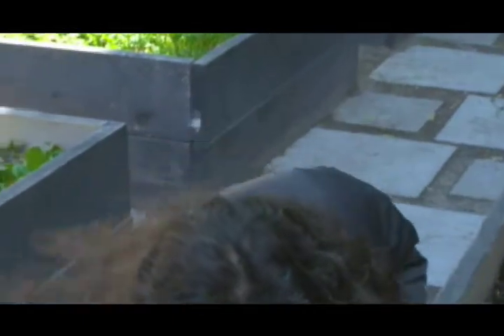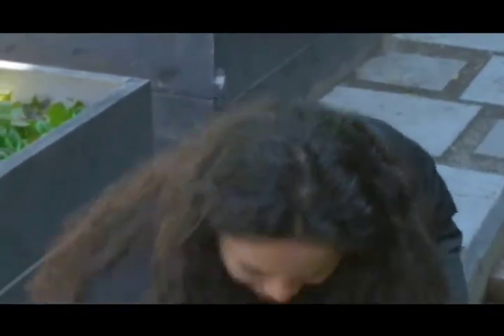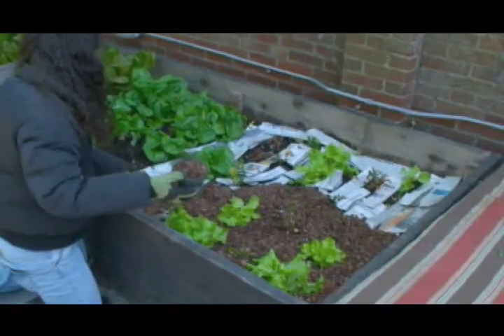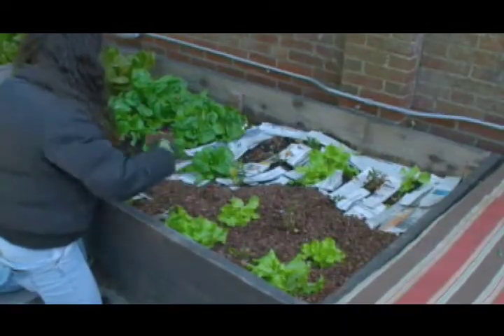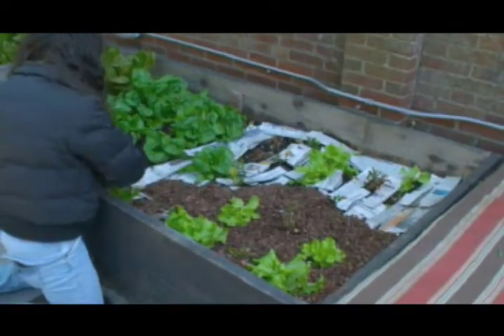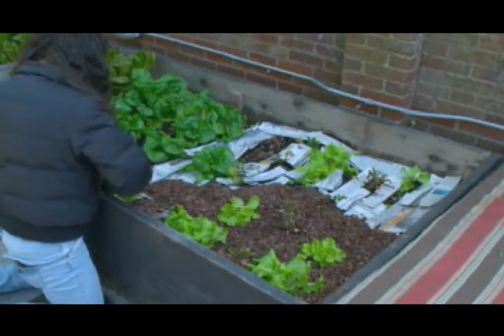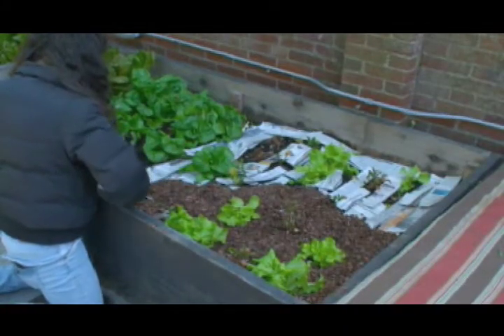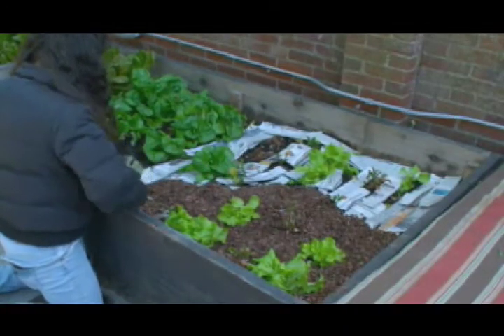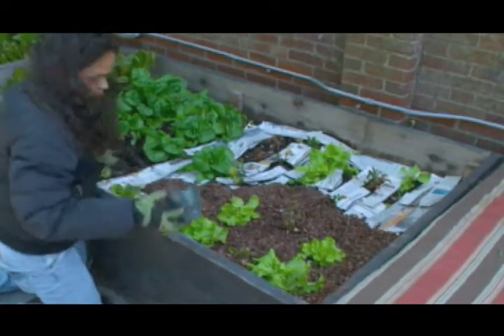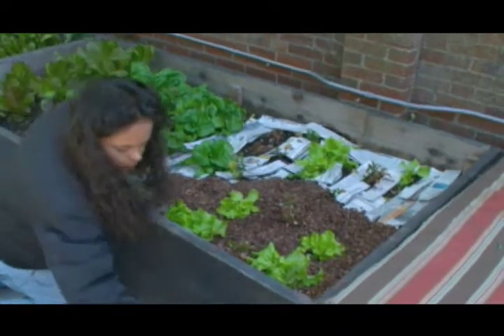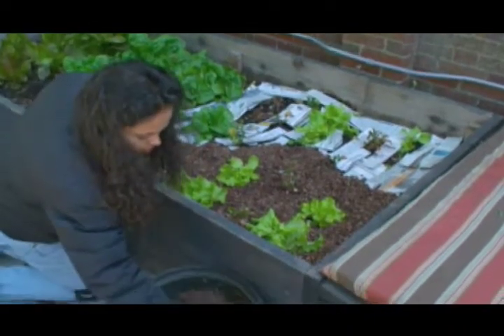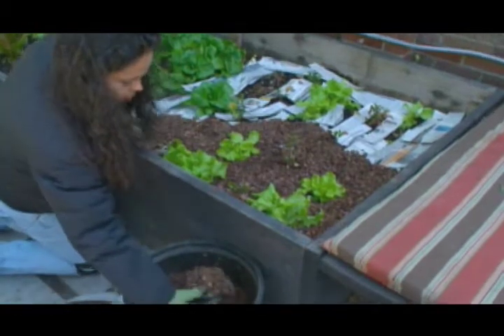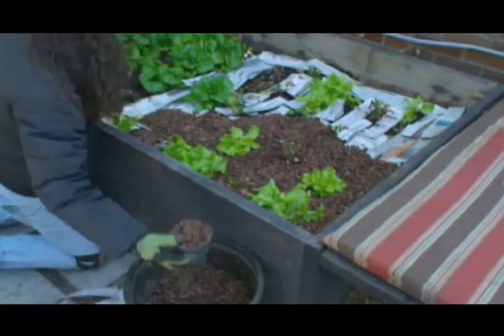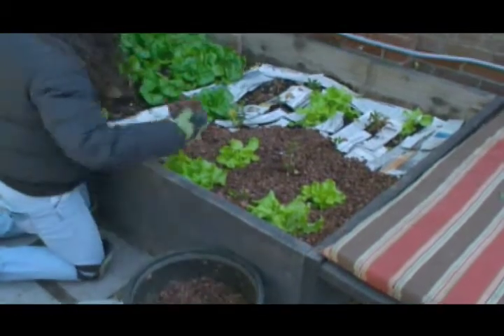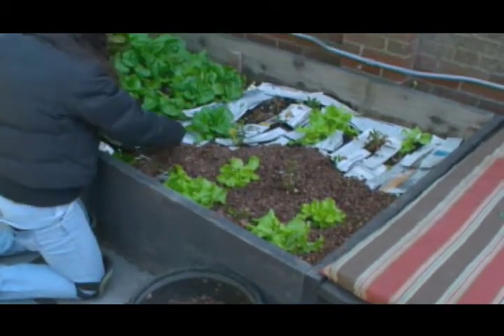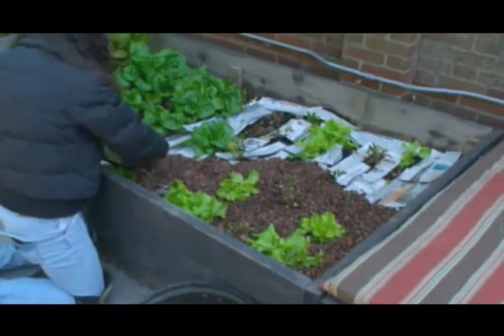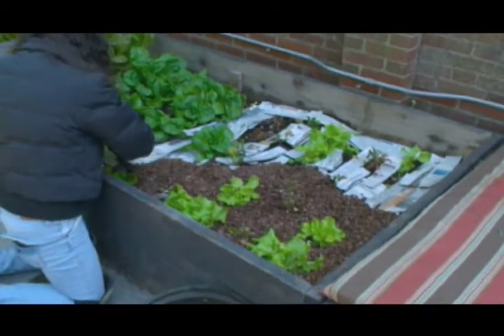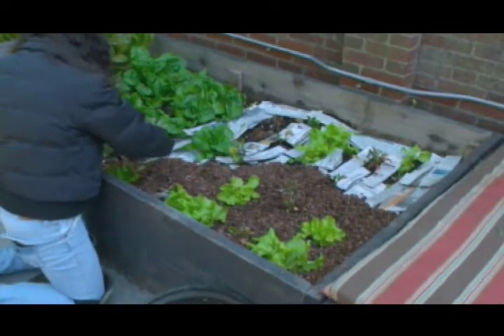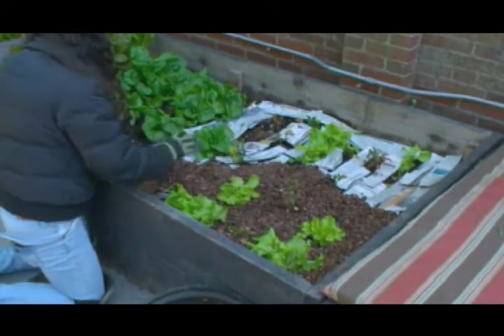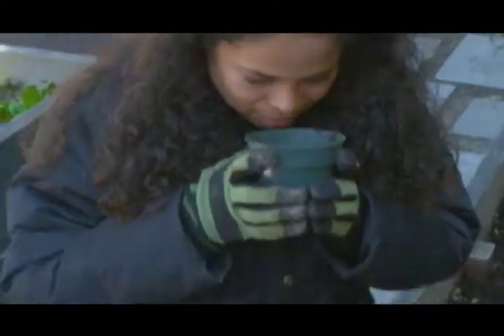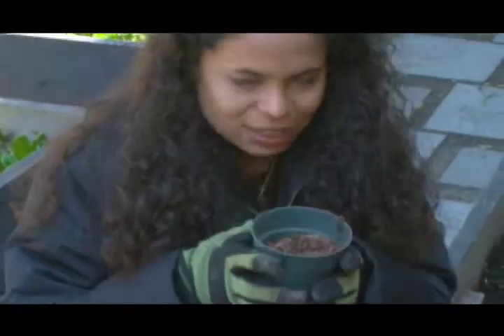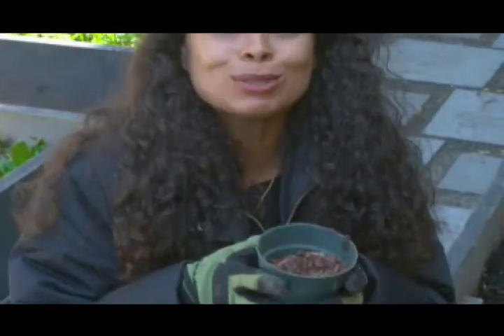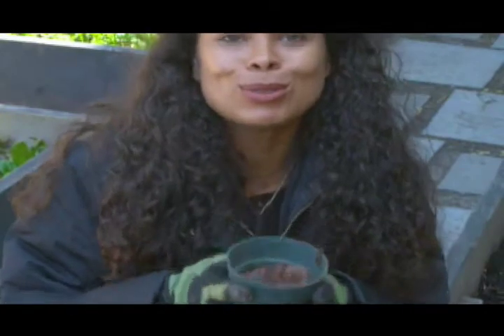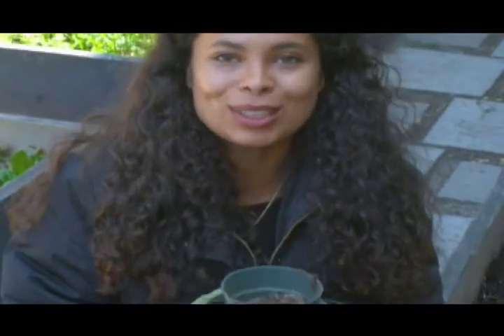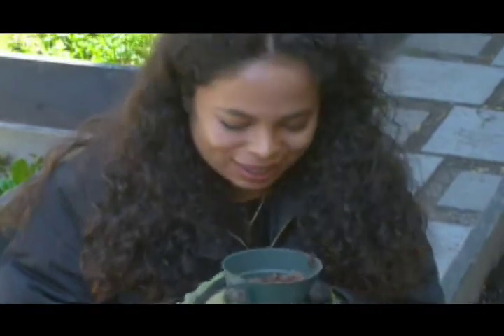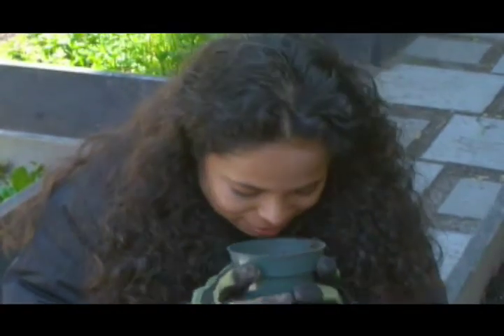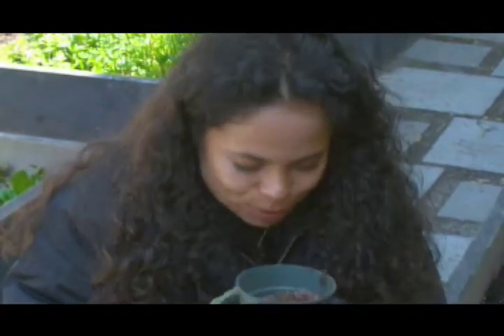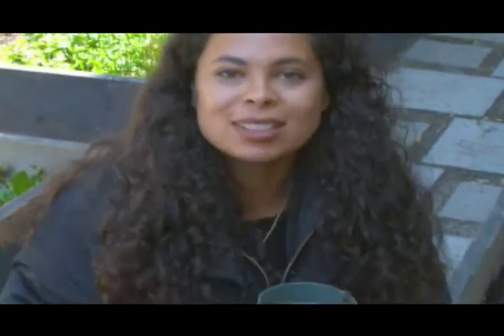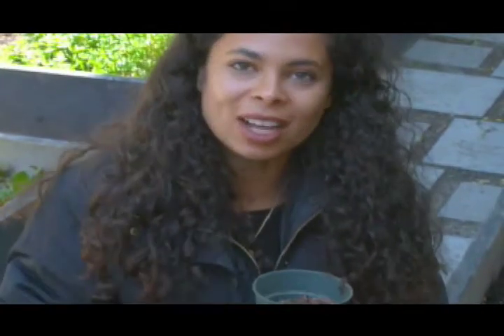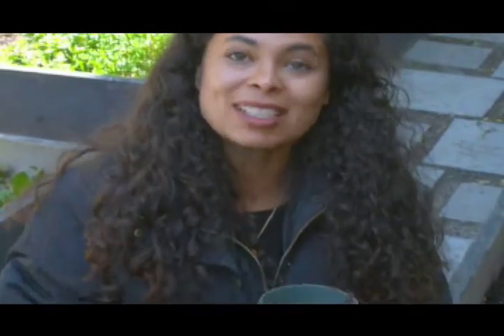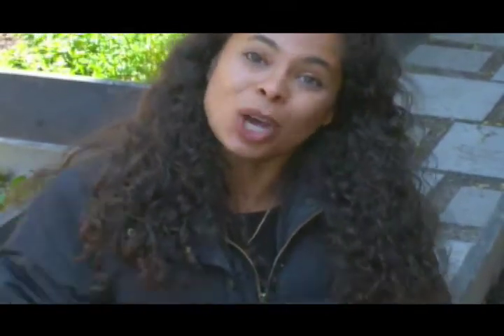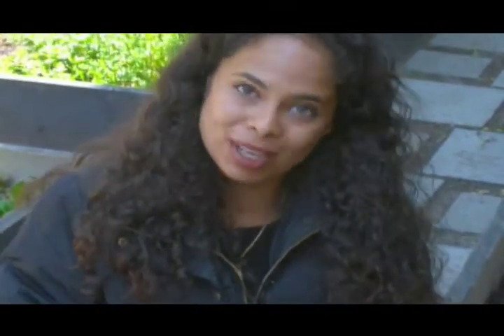As I lay these strips down I'm going to mulch over them — look at the mulch I'm using. It smells so good, just like chocolate, because it's cocoa shells.